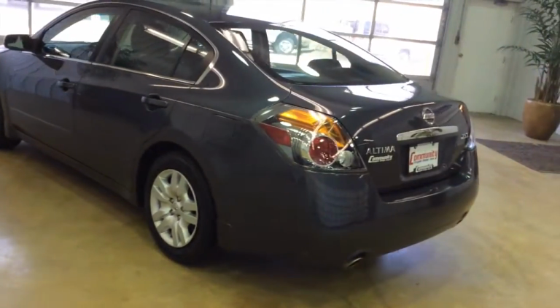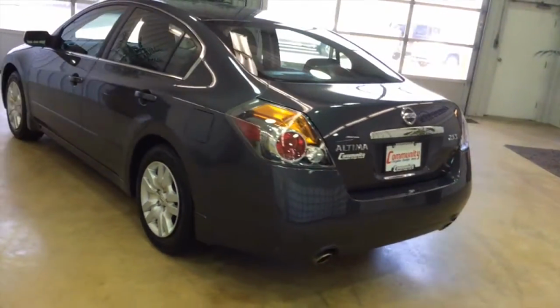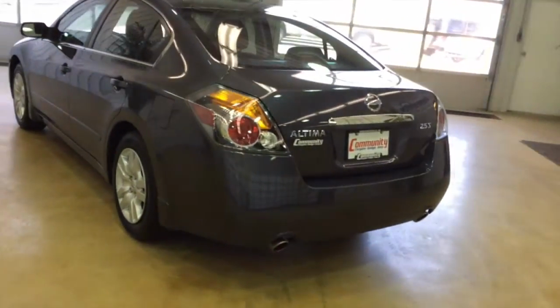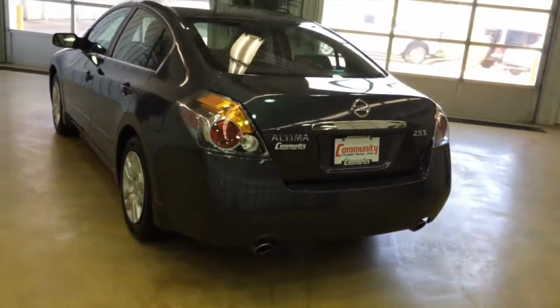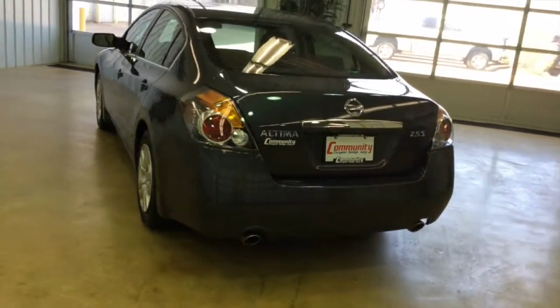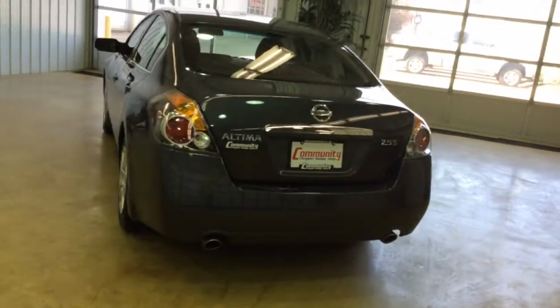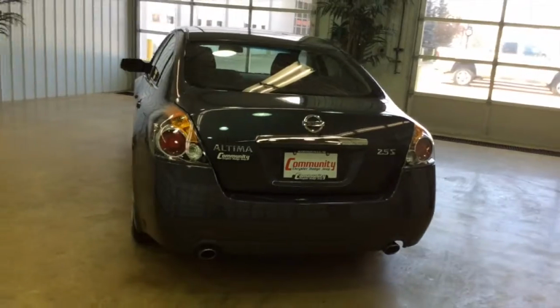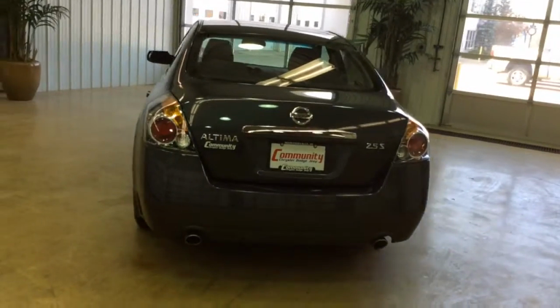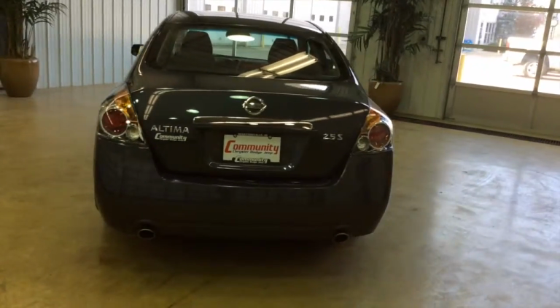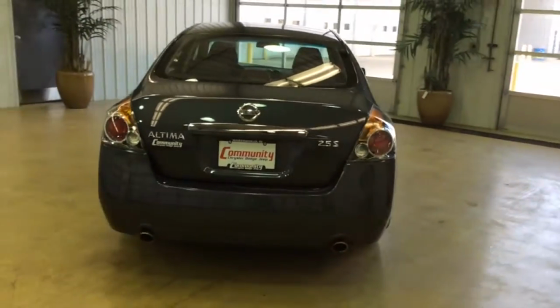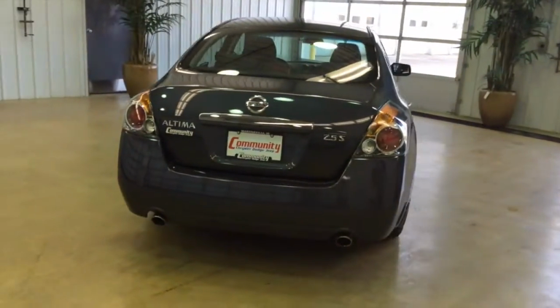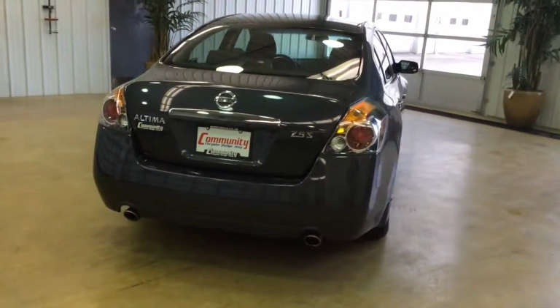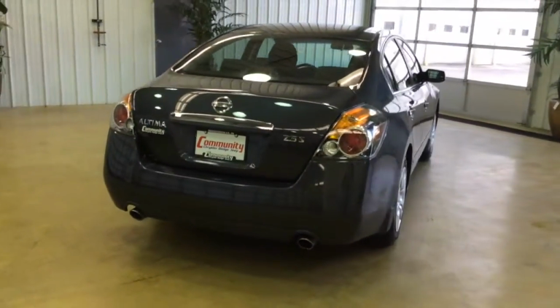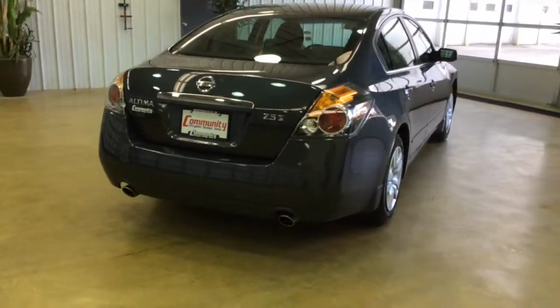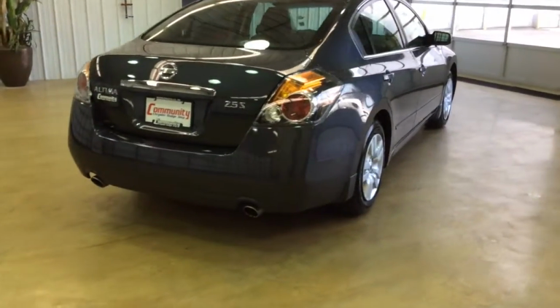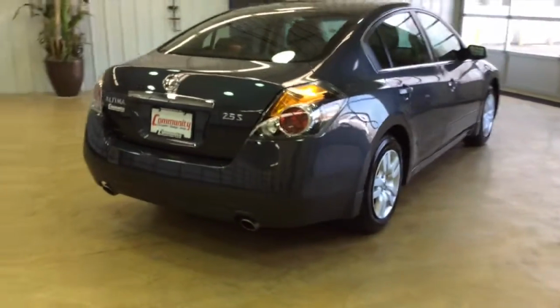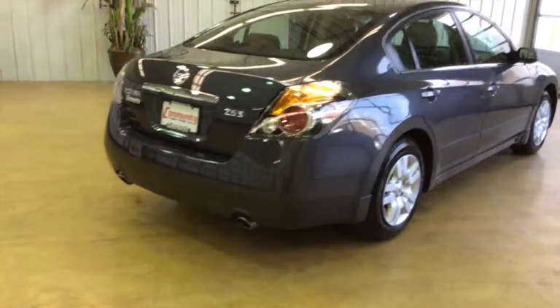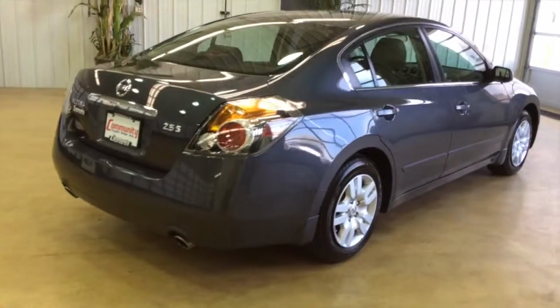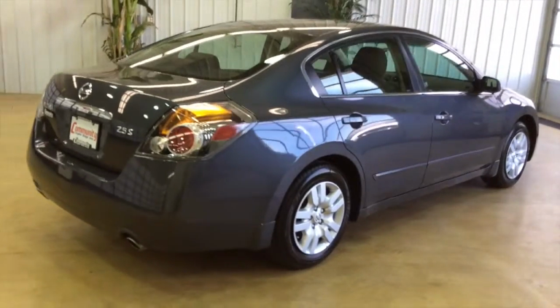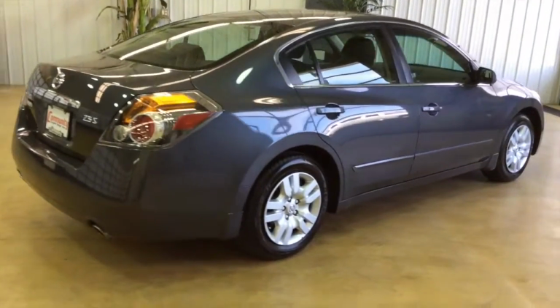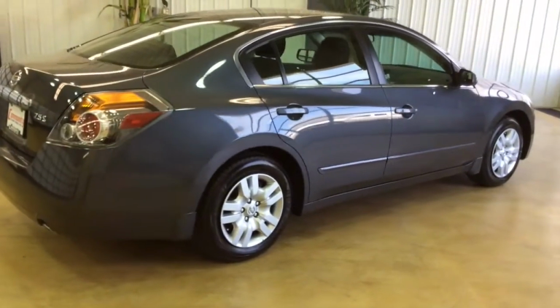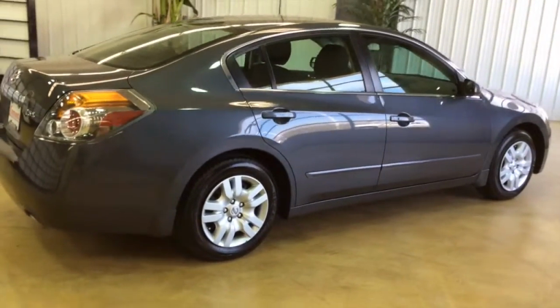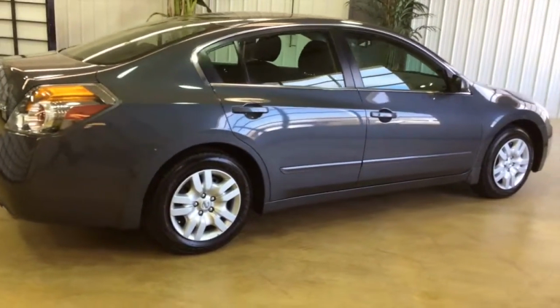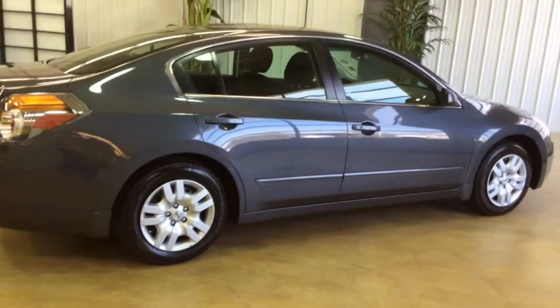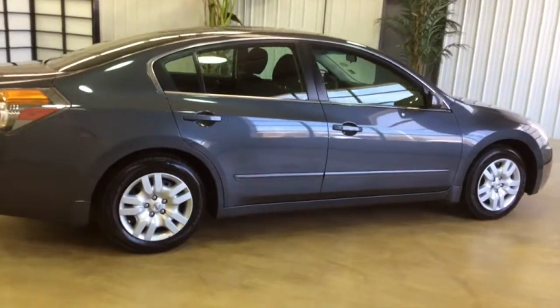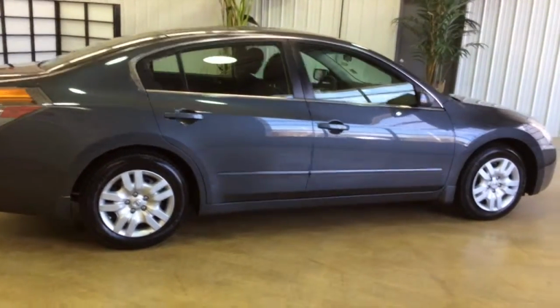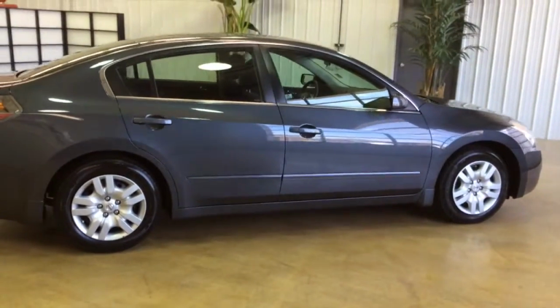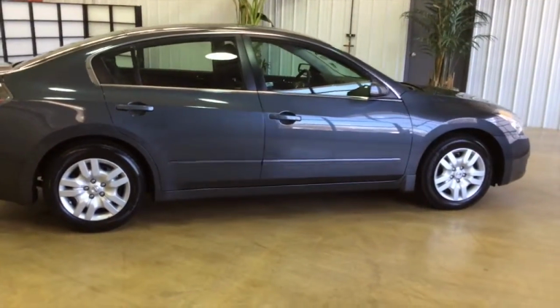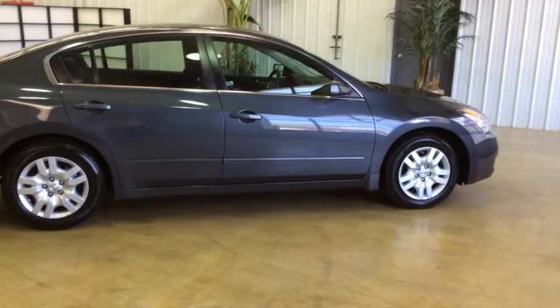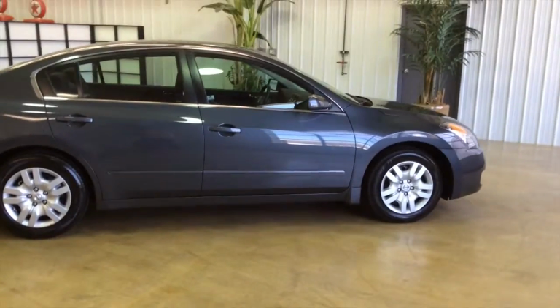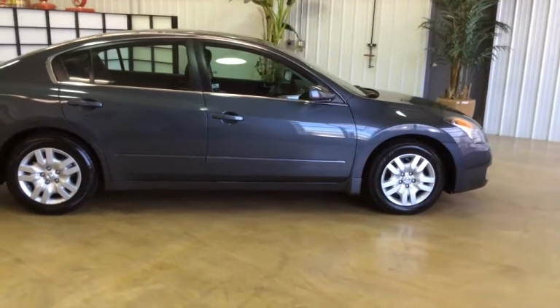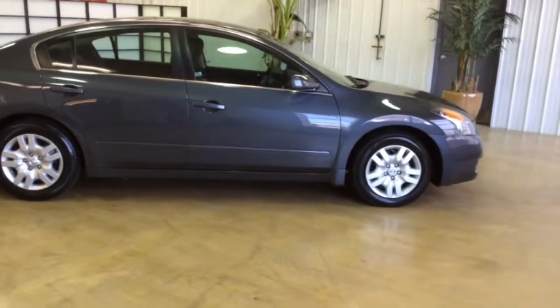It's painted in dark slate metallic, has a charcoal cloth interior, powered by a 2.5 liter four-cylinder engine with a continuously variable transmission. EPA estimates are 23 miles per gallon in the city, 31 miles per gallon on the highway.